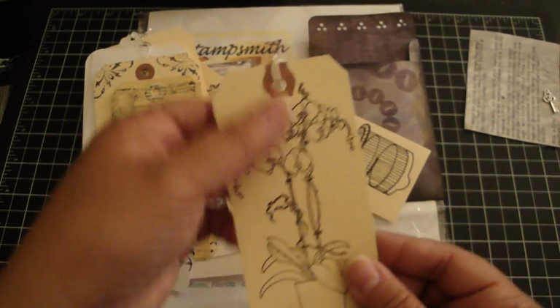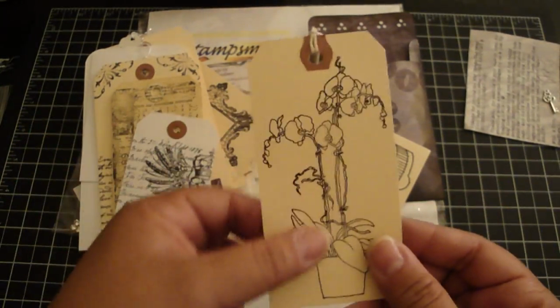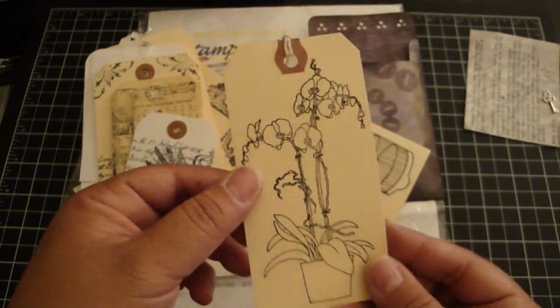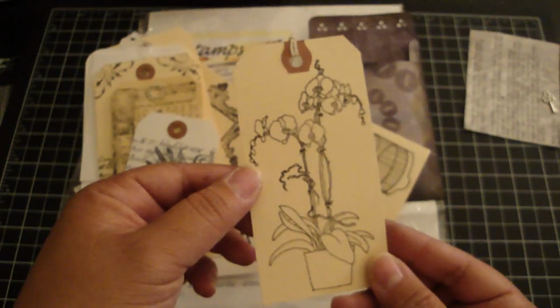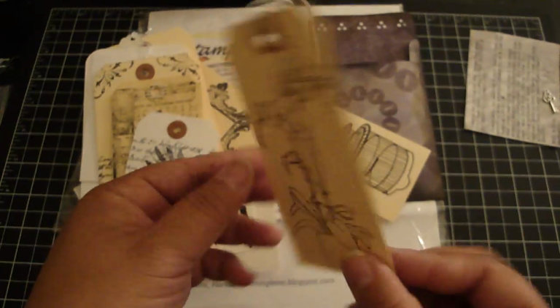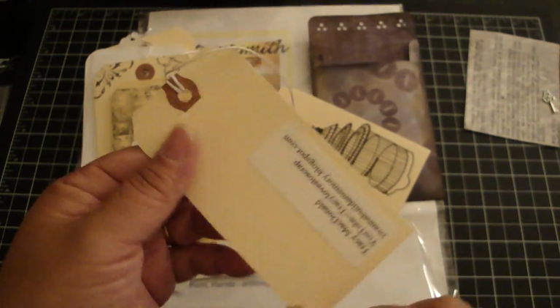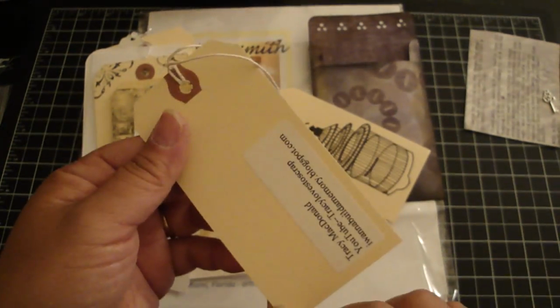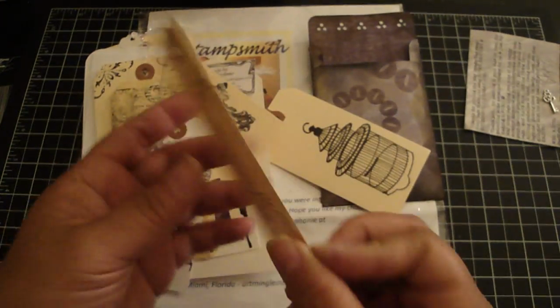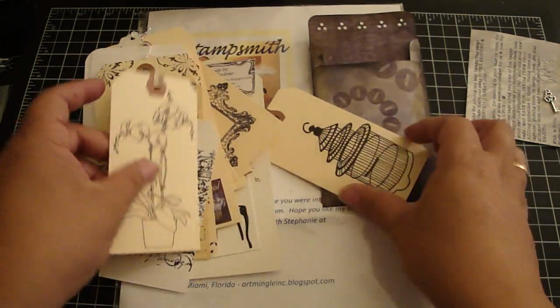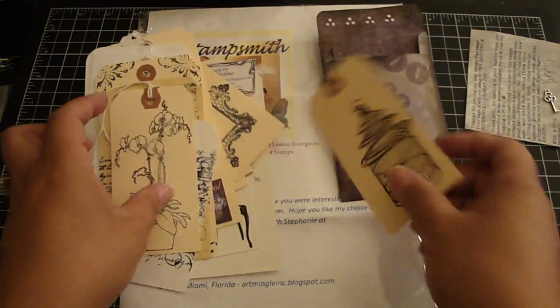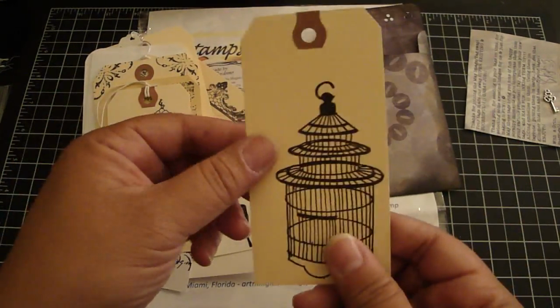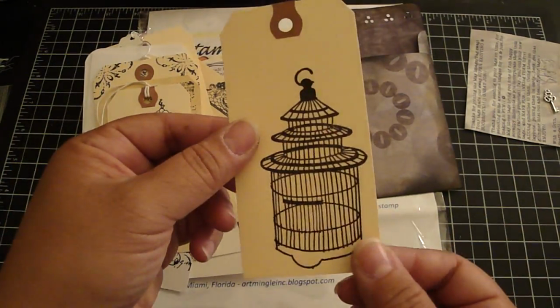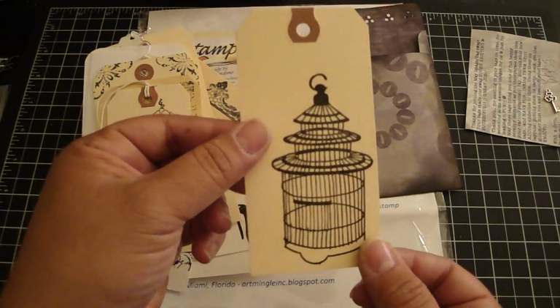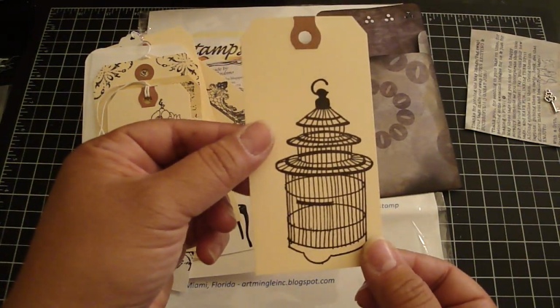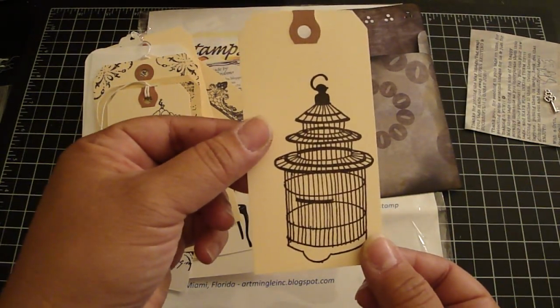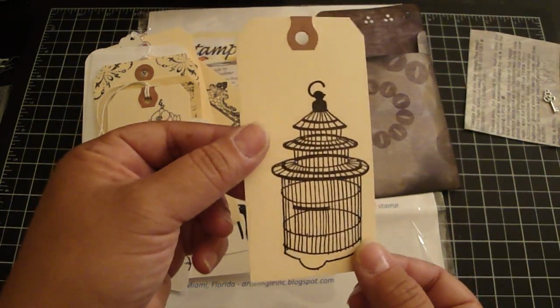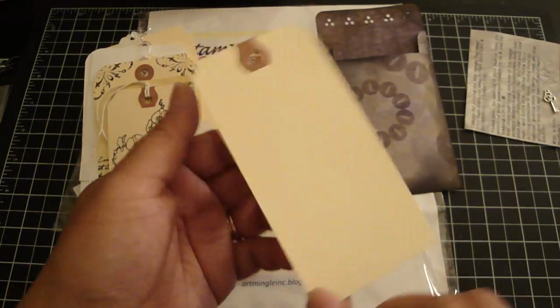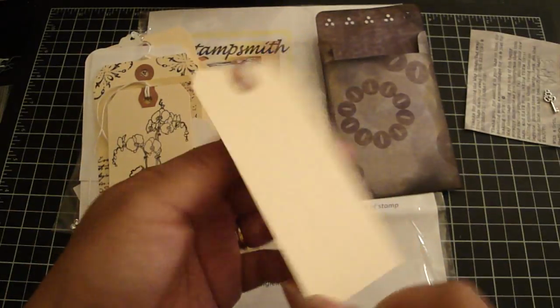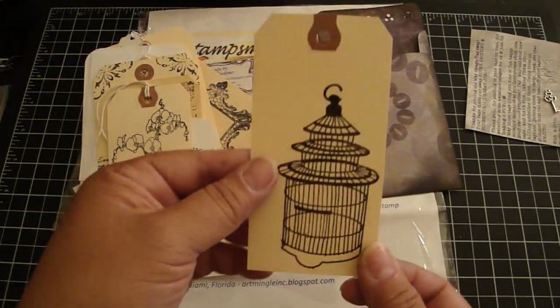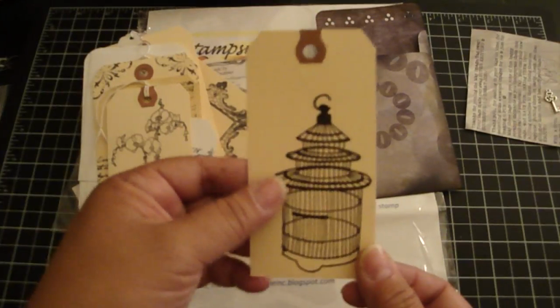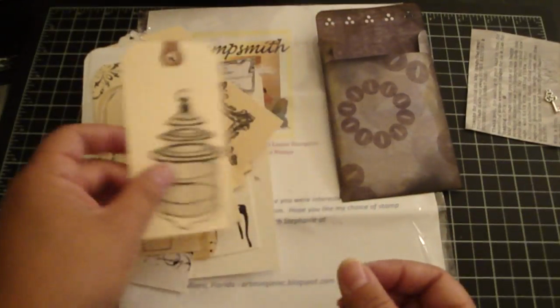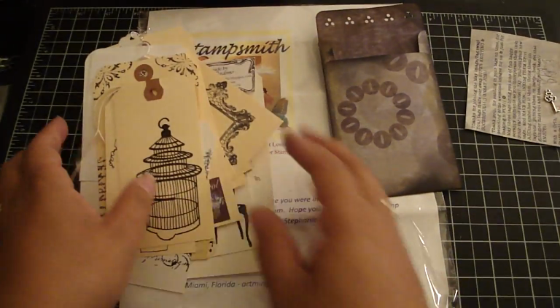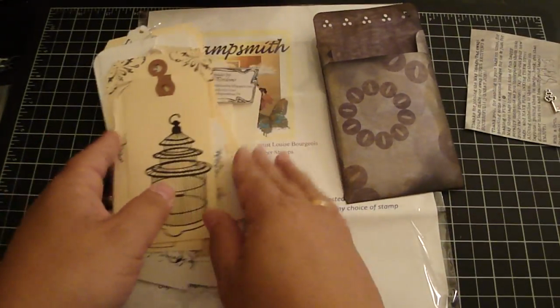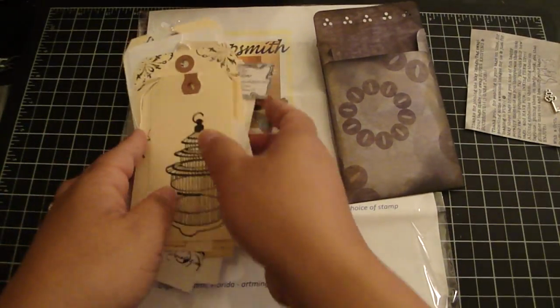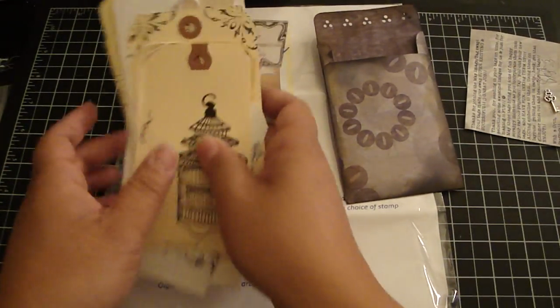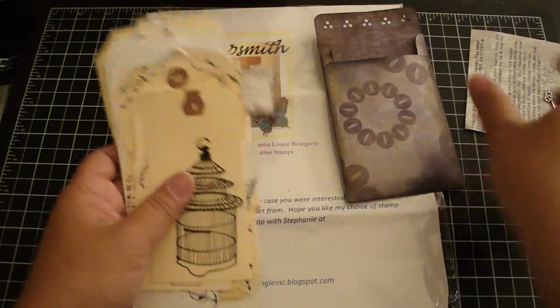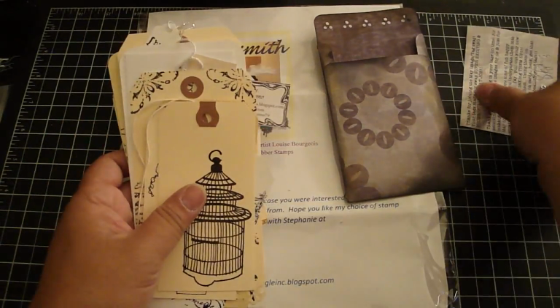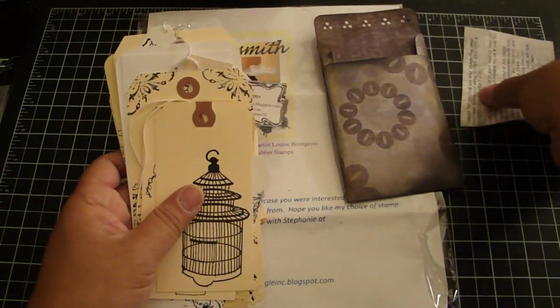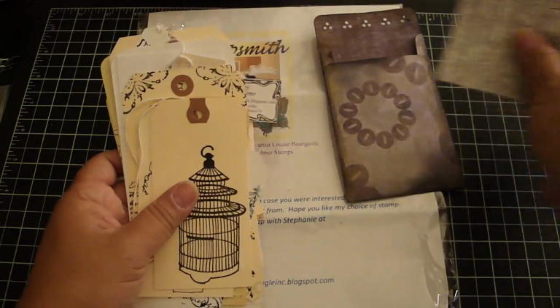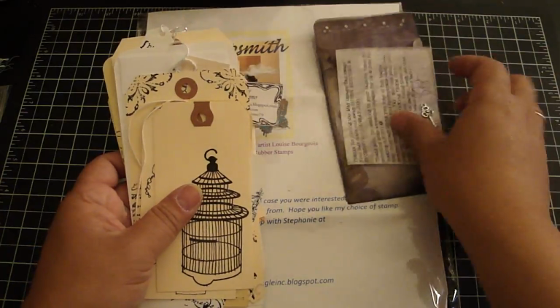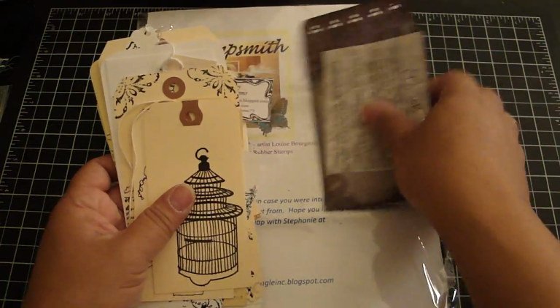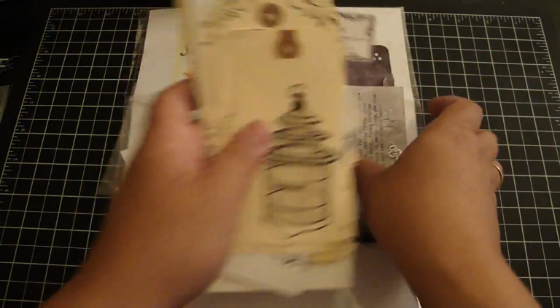It's a really pretty flower, from Tracy. I love the birdcage — but thank you, it wasn't signed so I wasn't sure who it's from. So thank you Stephanie for hosting such a really wonderful swap. I'm really excited to work with these tags.